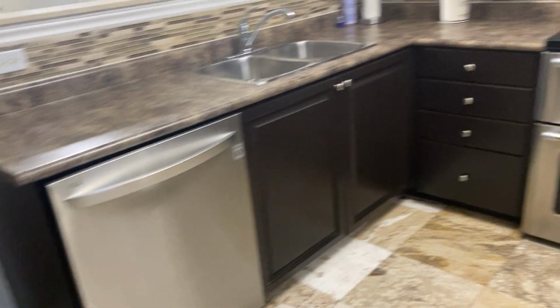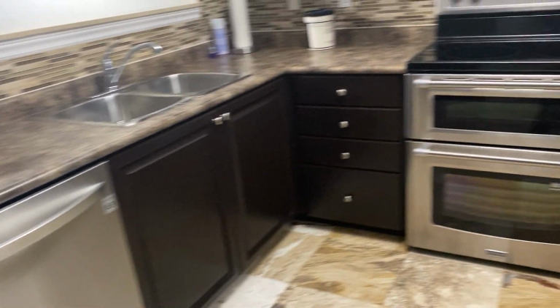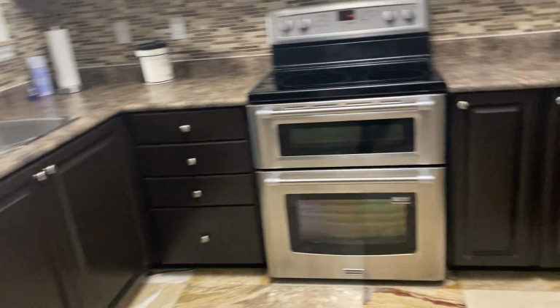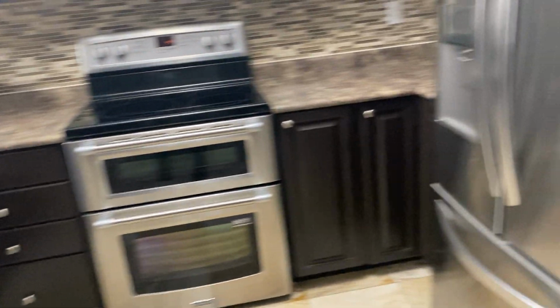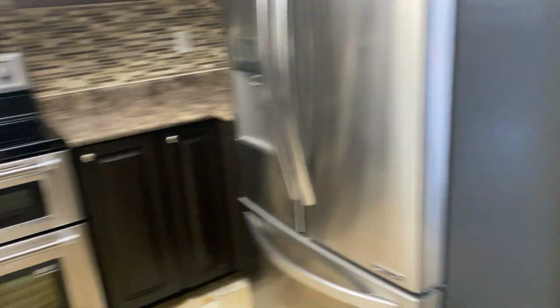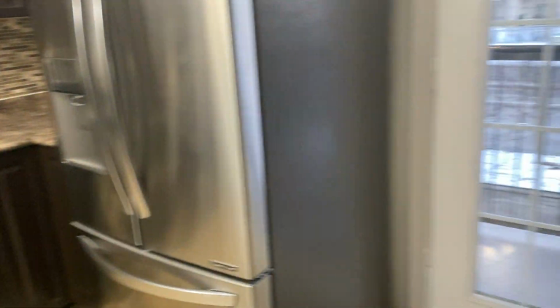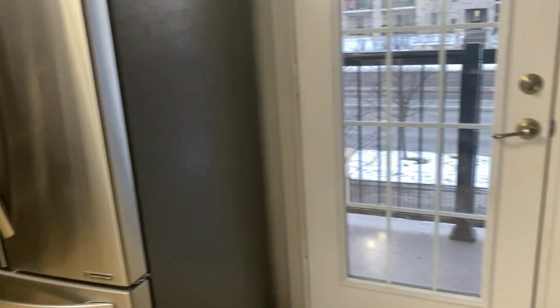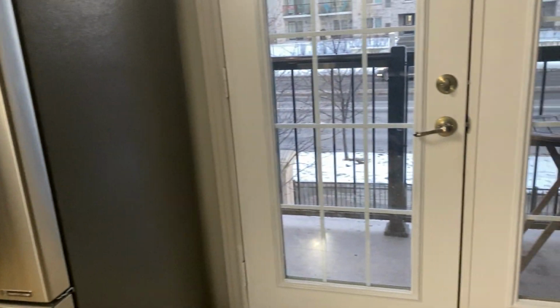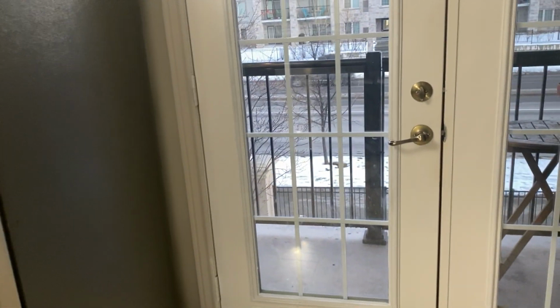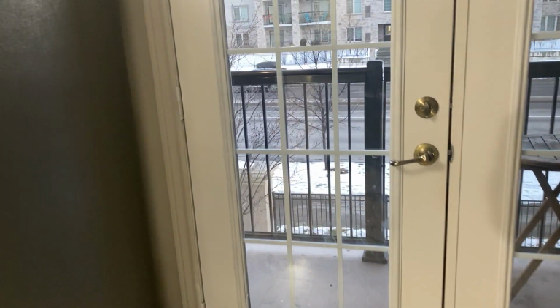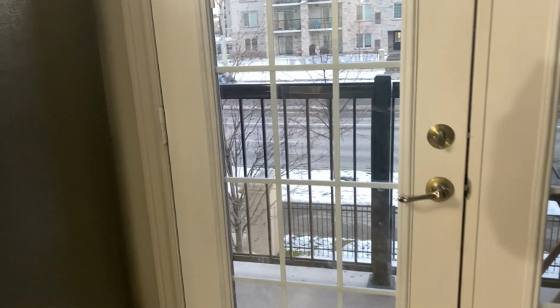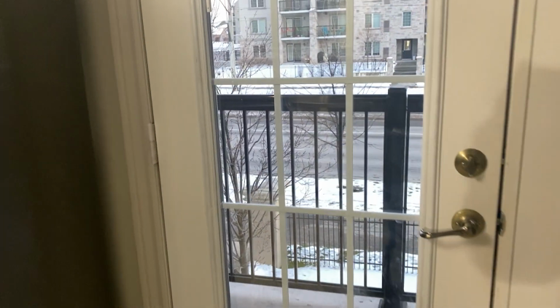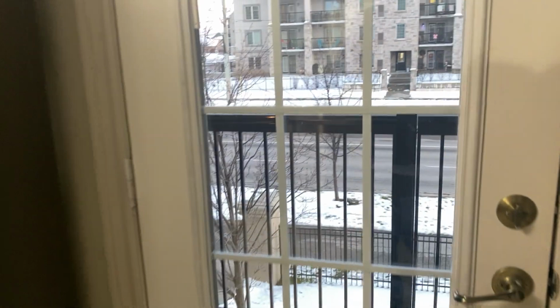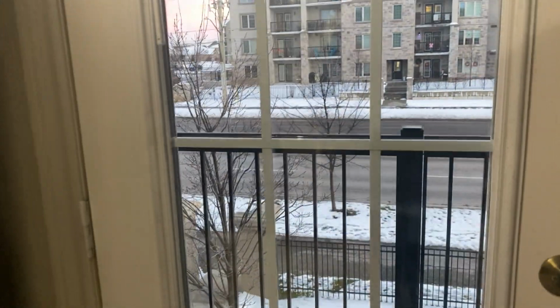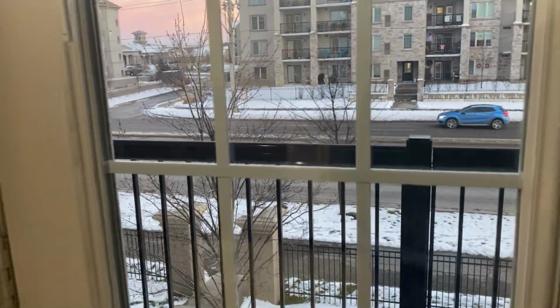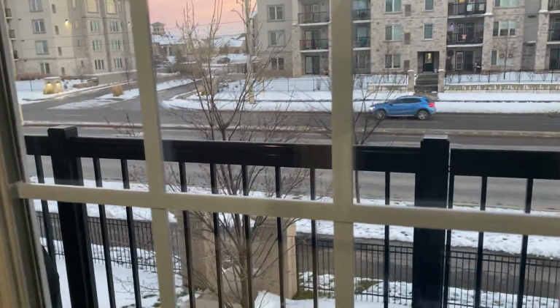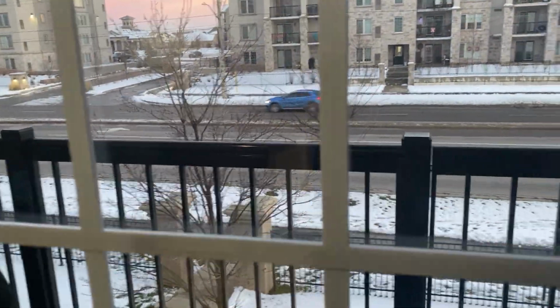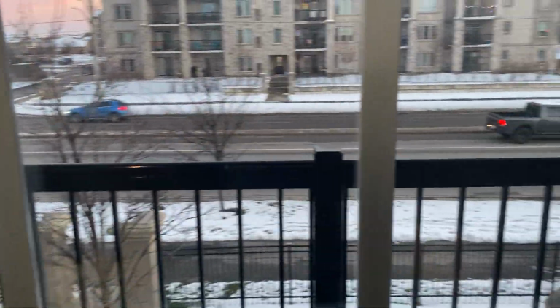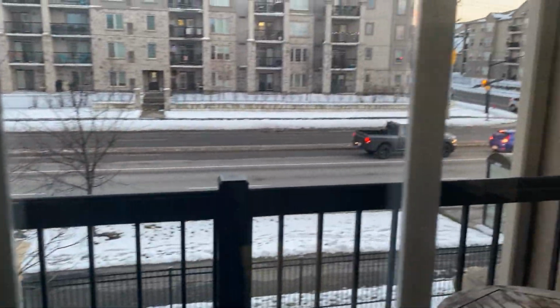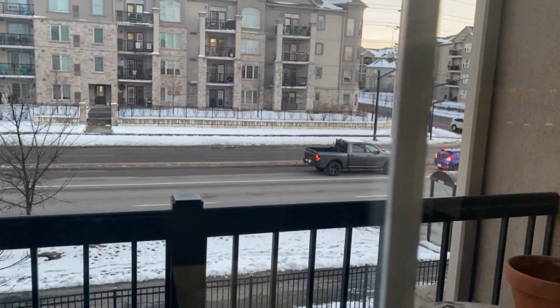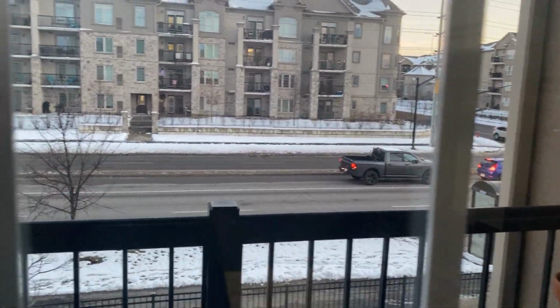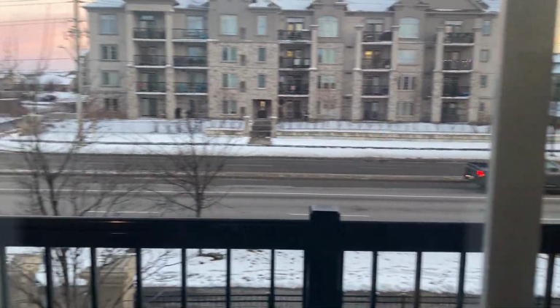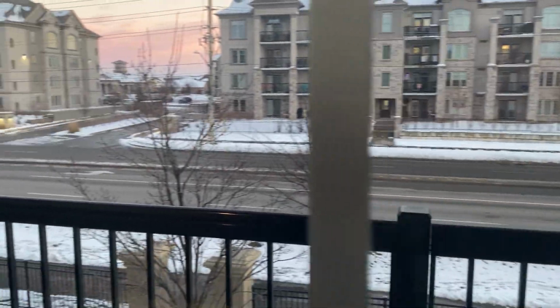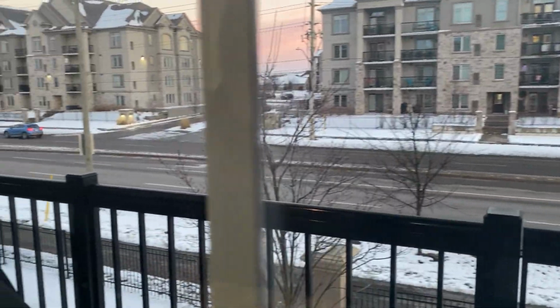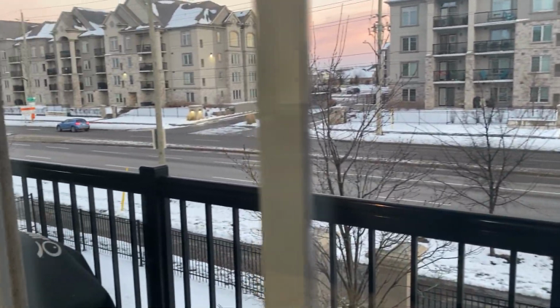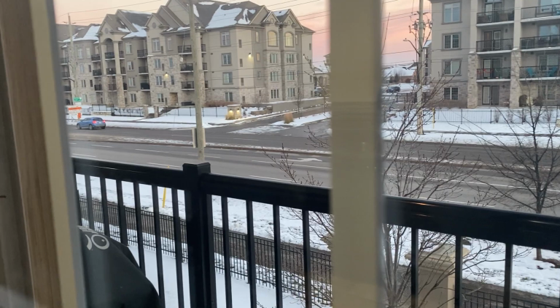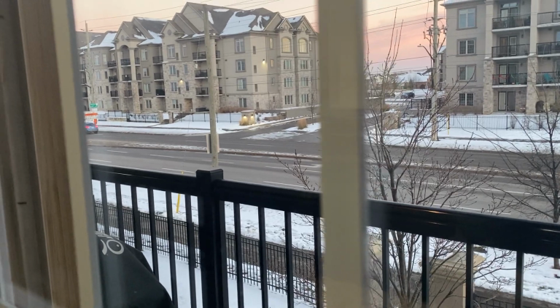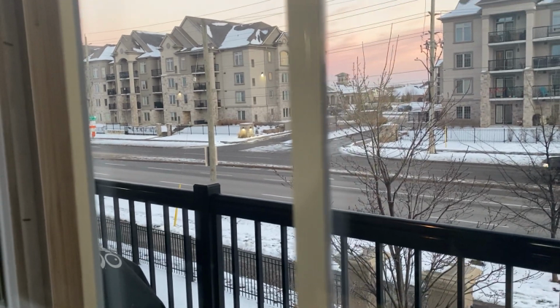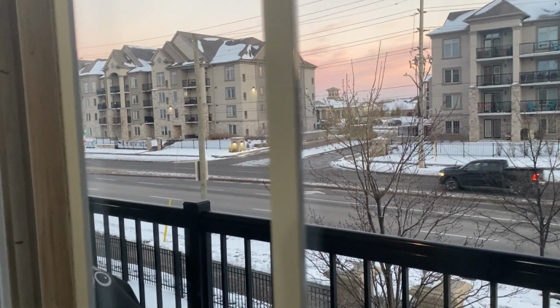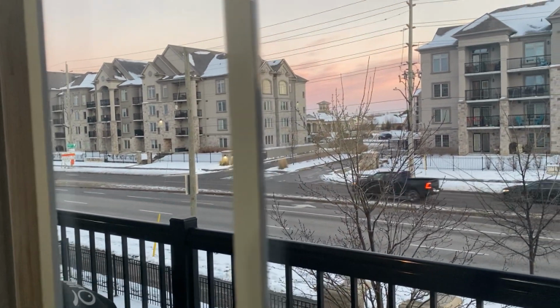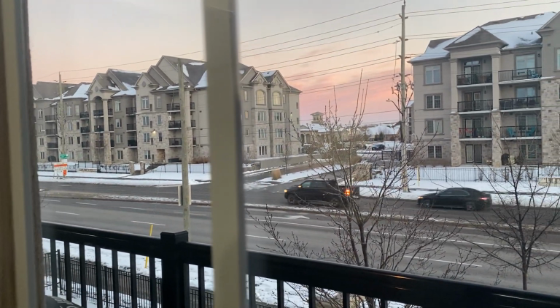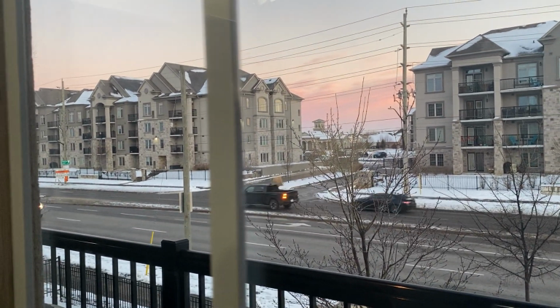Right behind me, we also have your own private balcony here. No shared walls here, which is nice to have. And a pretty nice view in the evening.